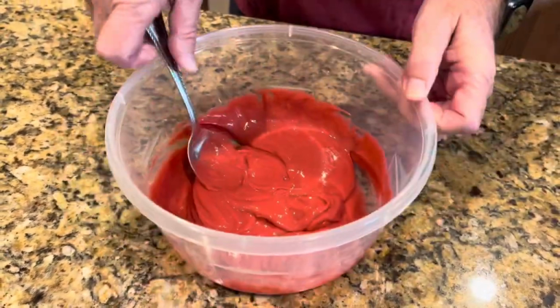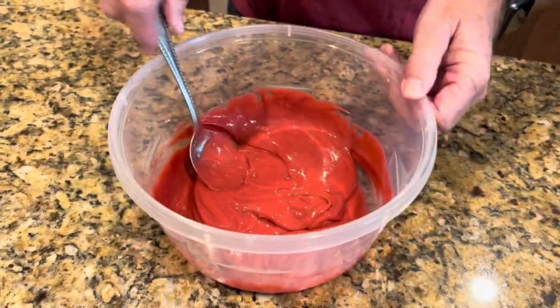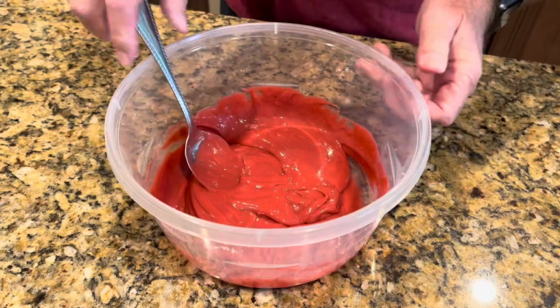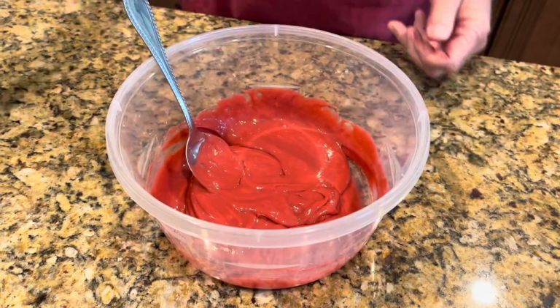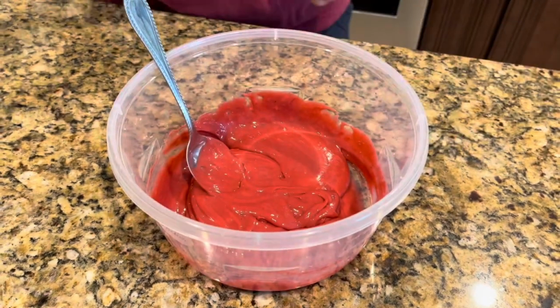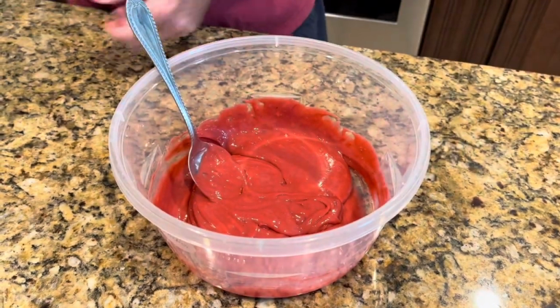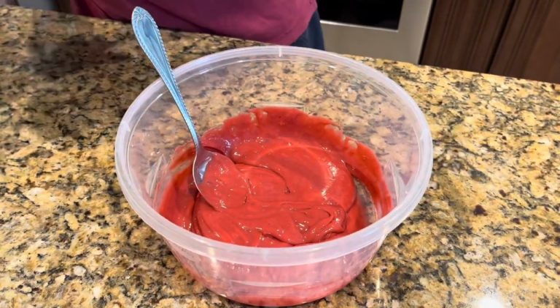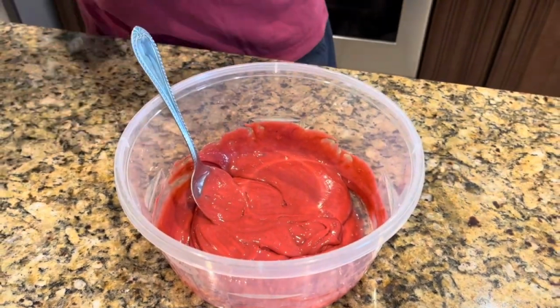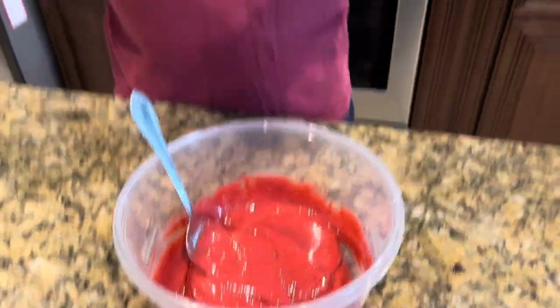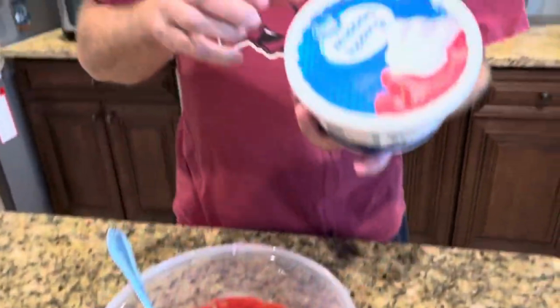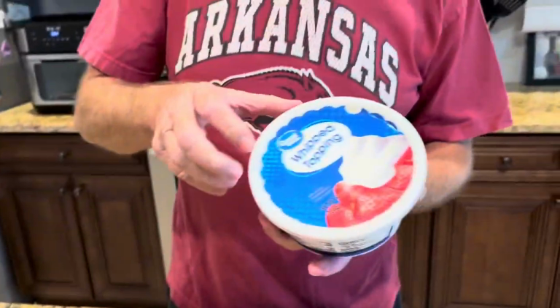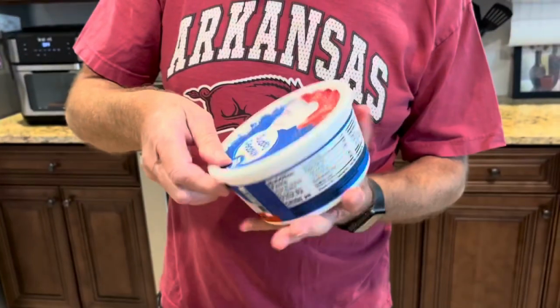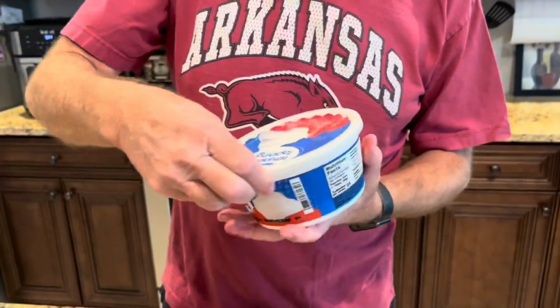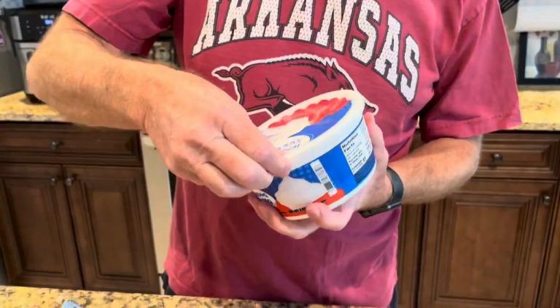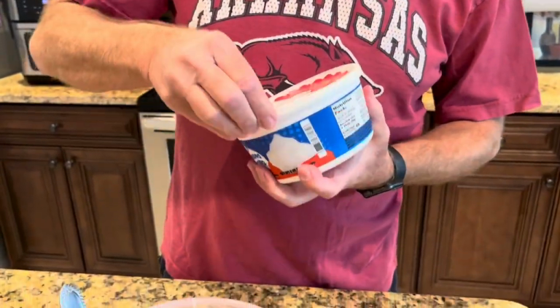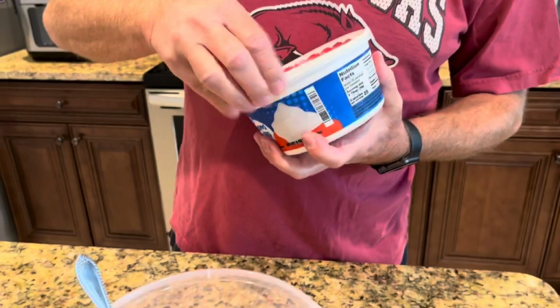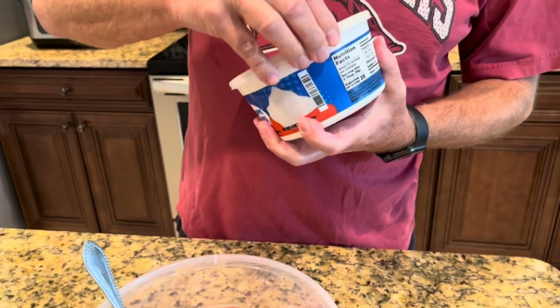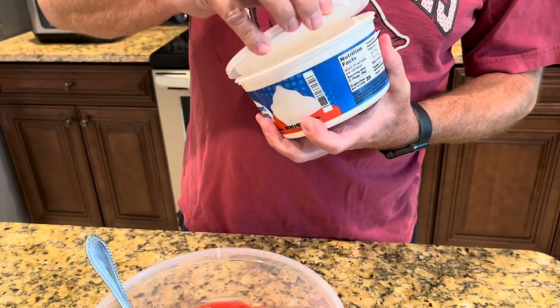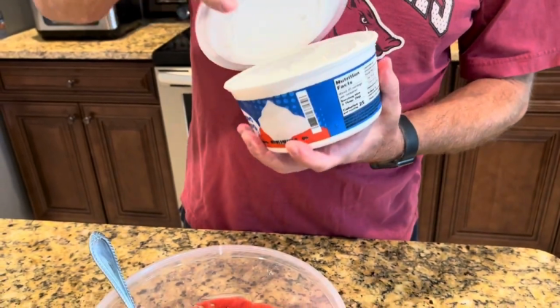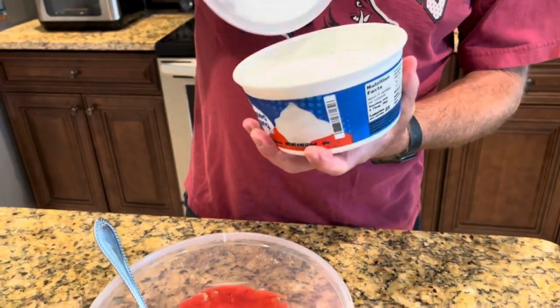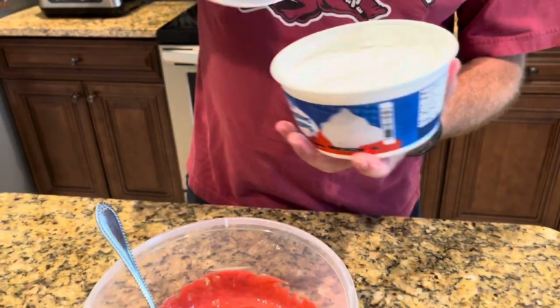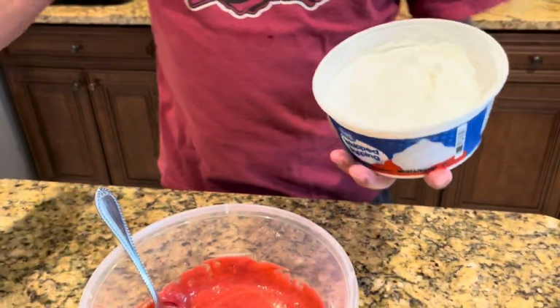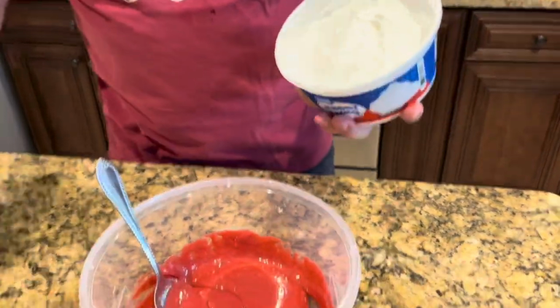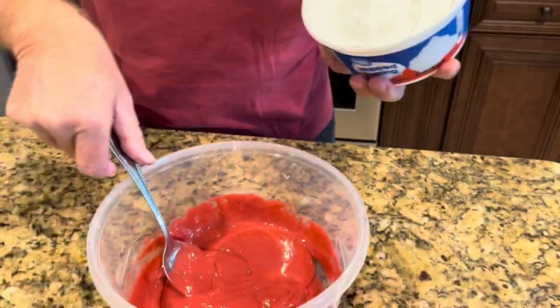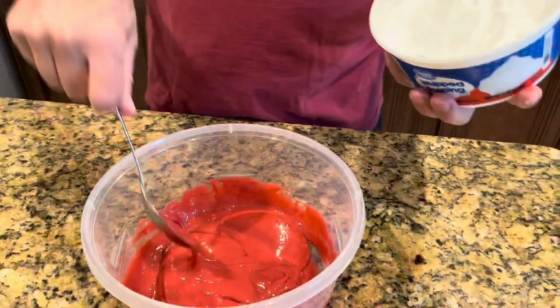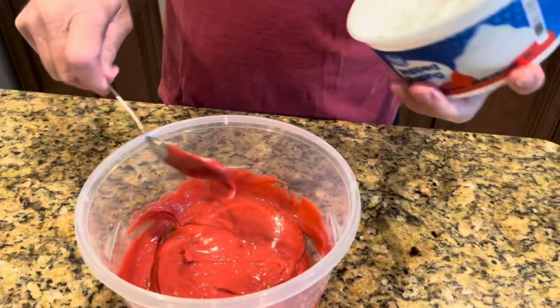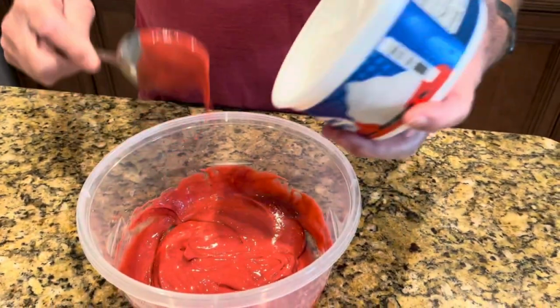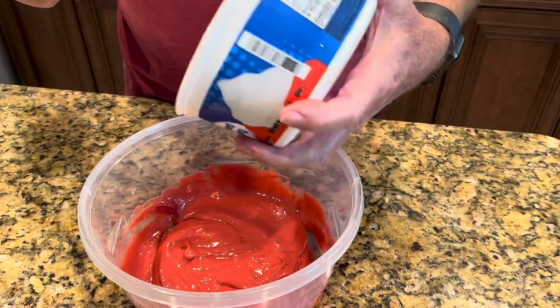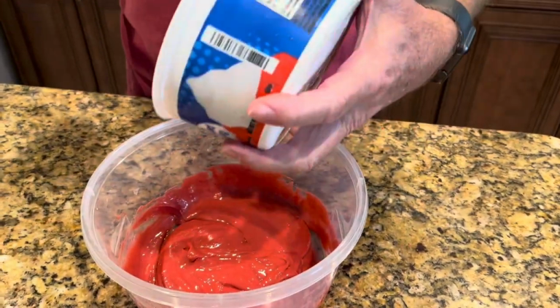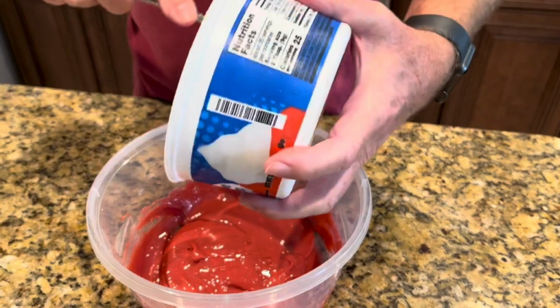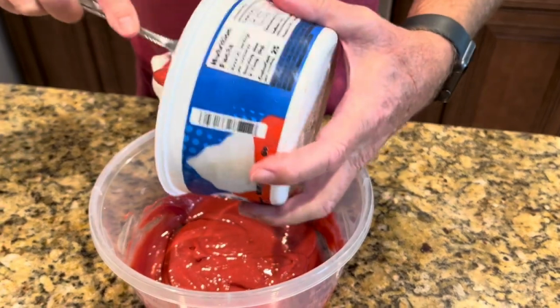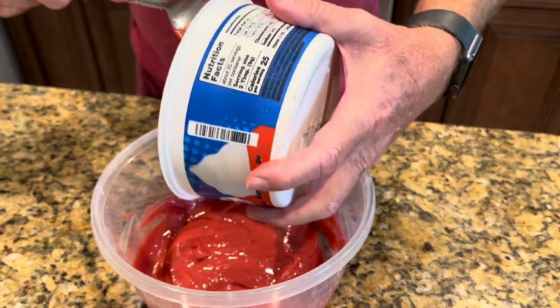Now, to this I've got one 8-ounce tub of whipped topping. It's thawed out. I'm just going to put it in here.